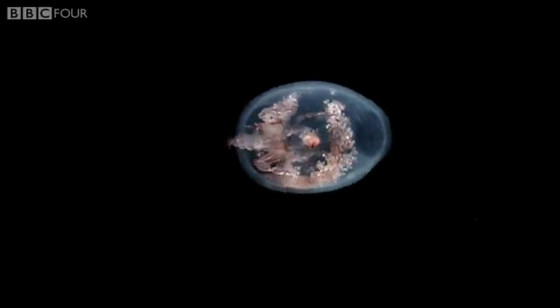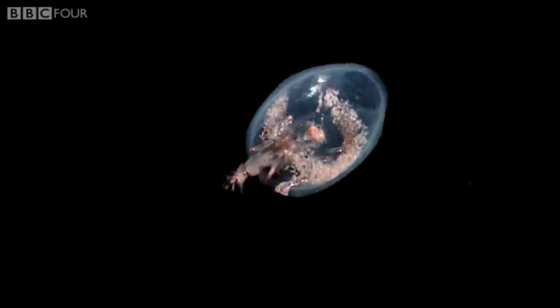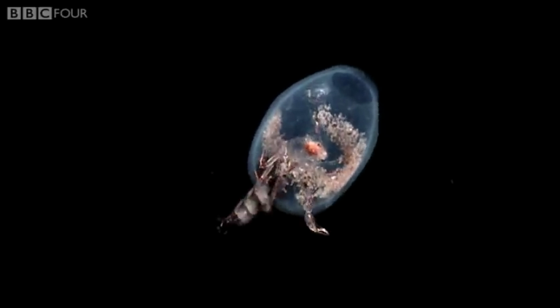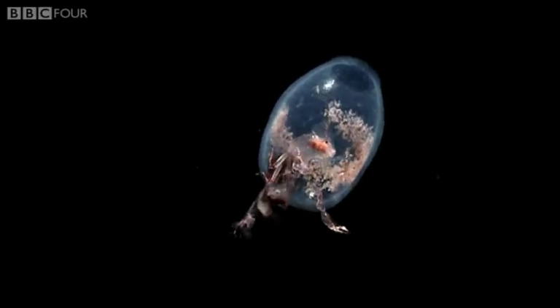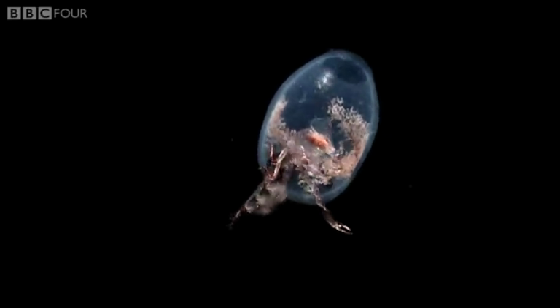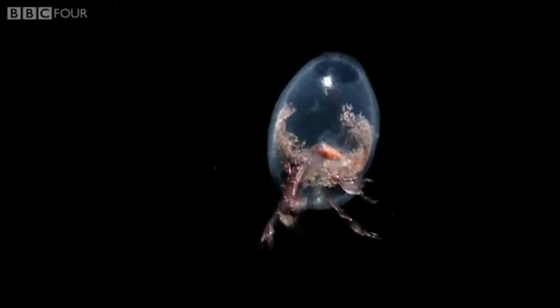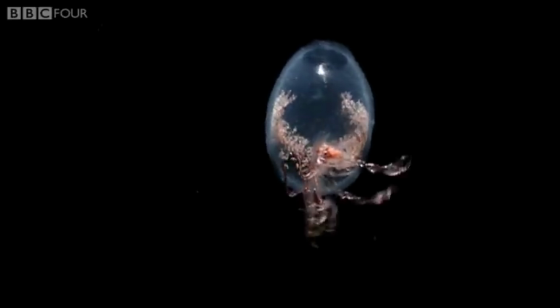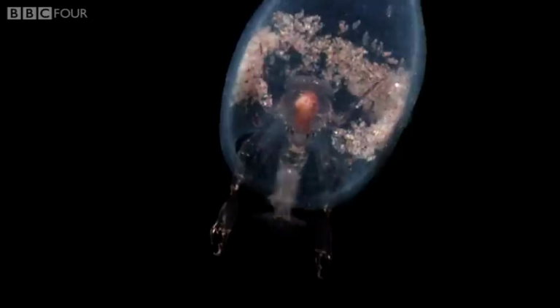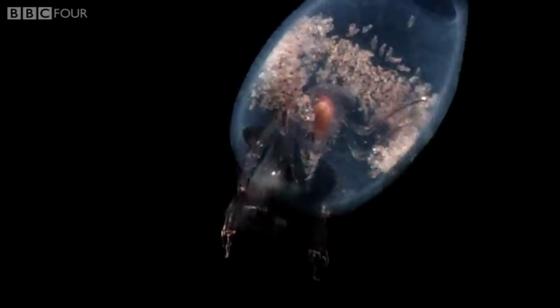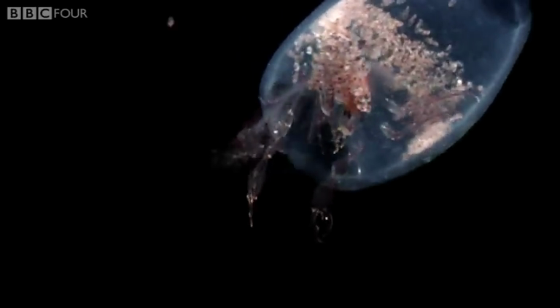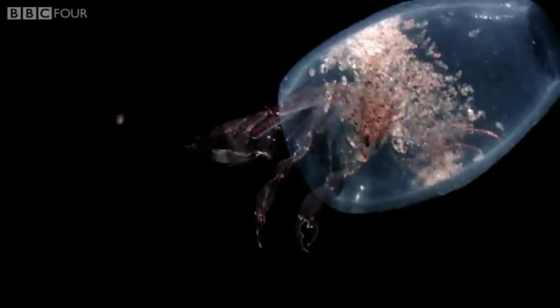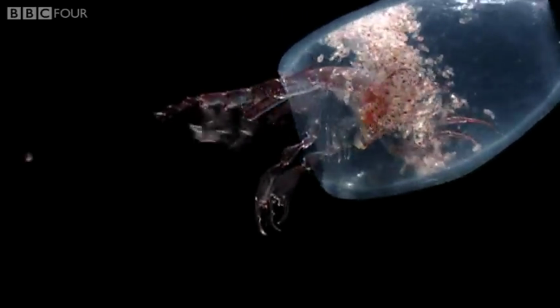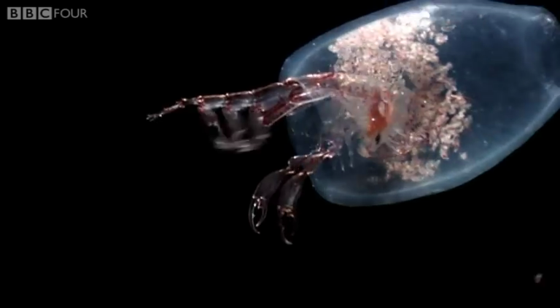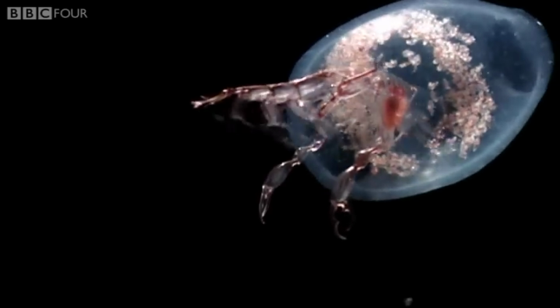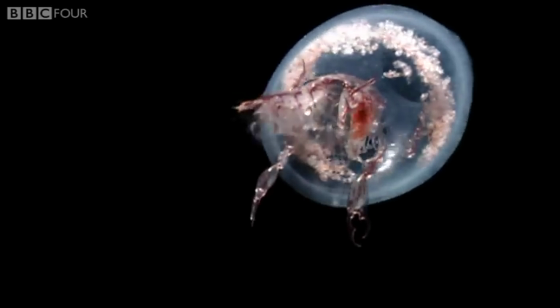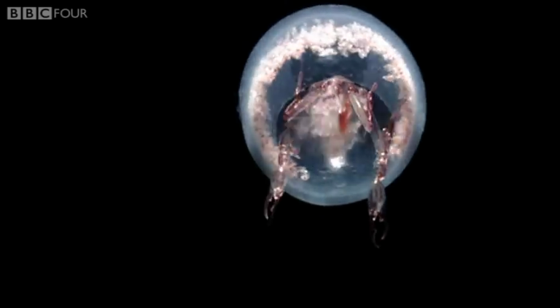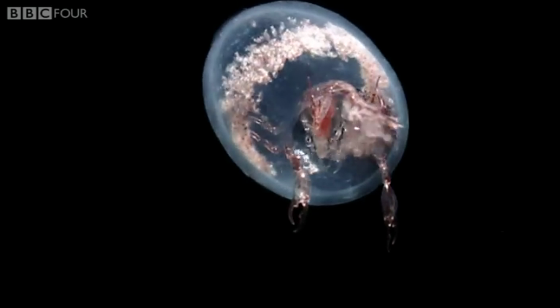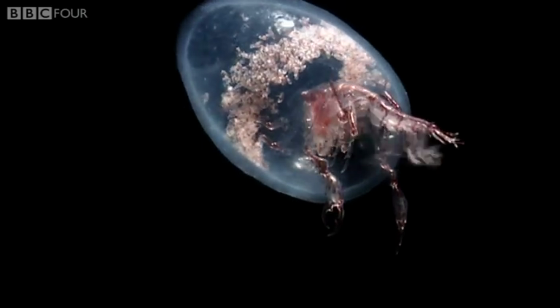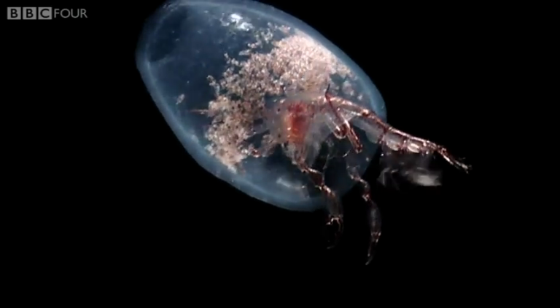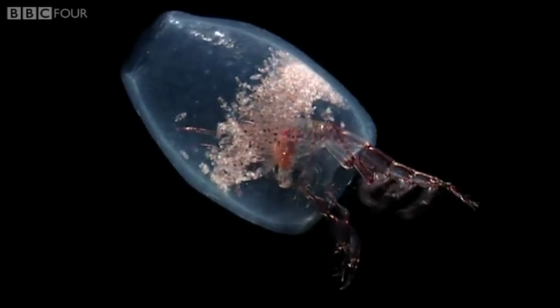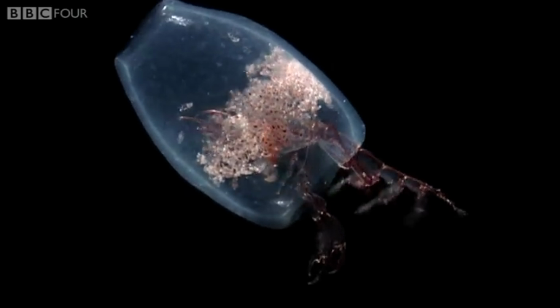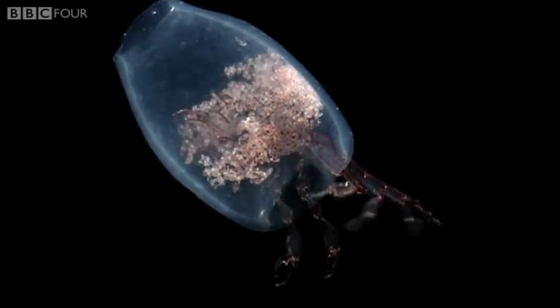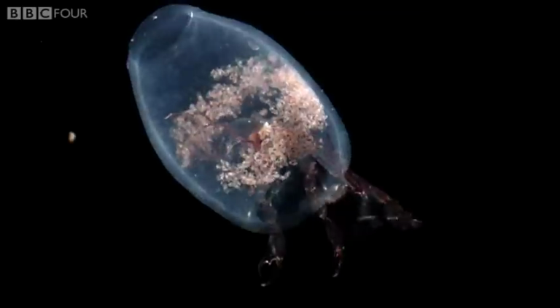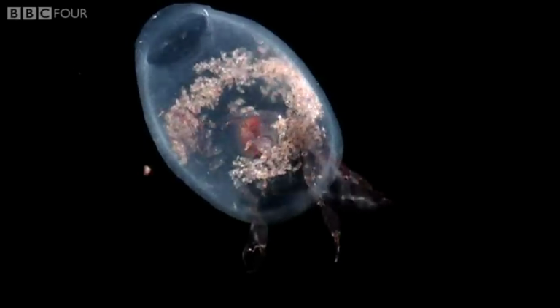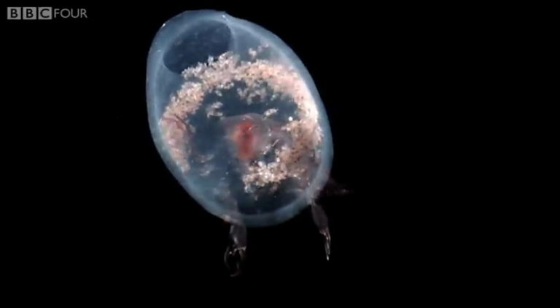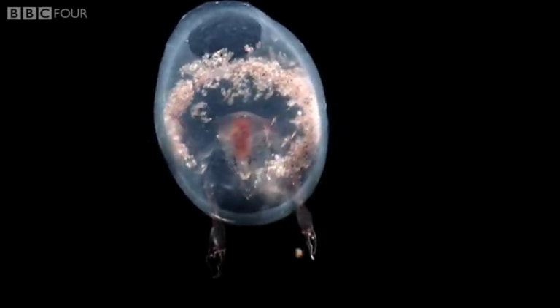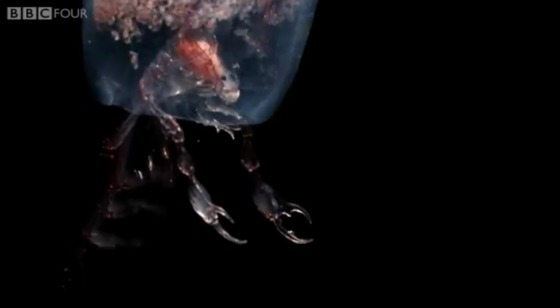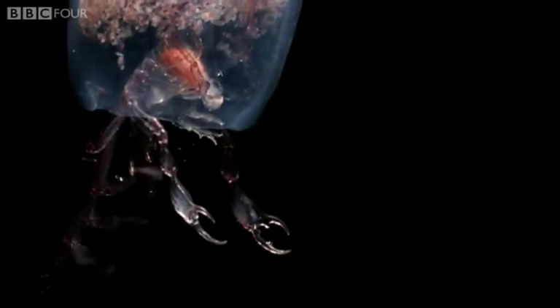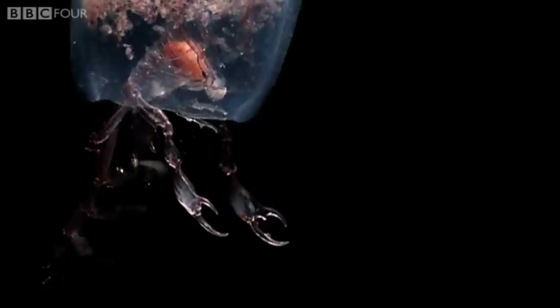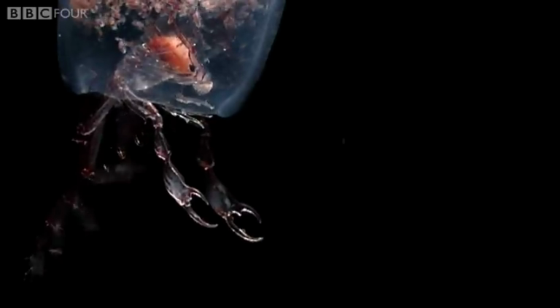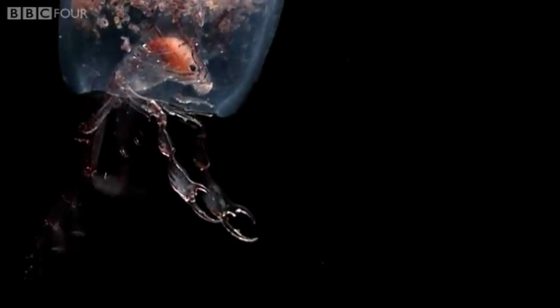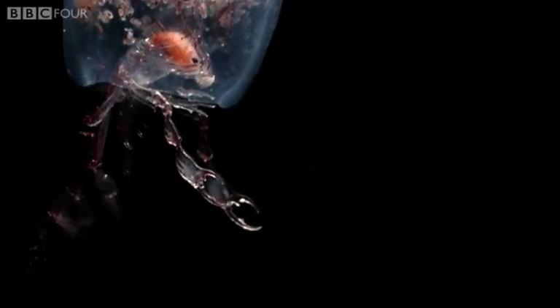Another peculiar crustacean lives like a hermit within the stolen body of a jellyfish. This shell also houses her offspring. Her habit of pushing this protective shell around has led to the nickname of pram bug.